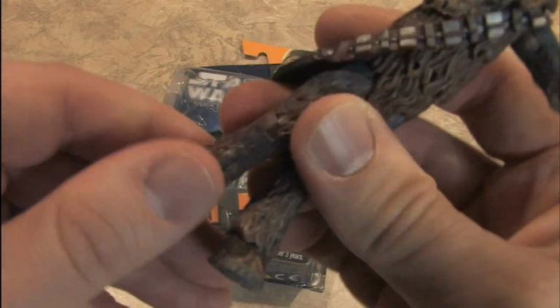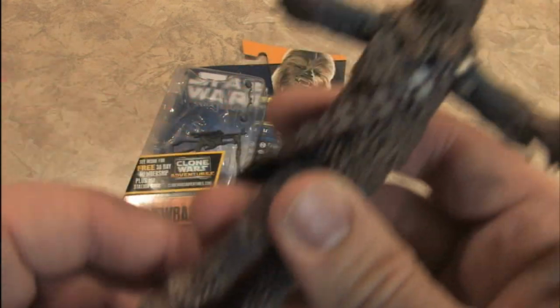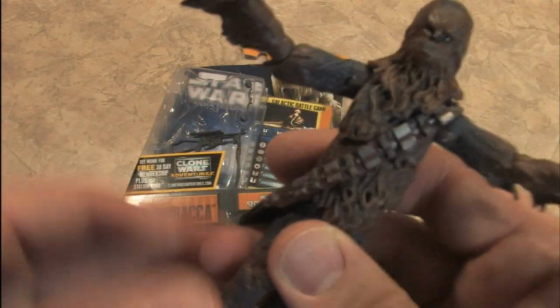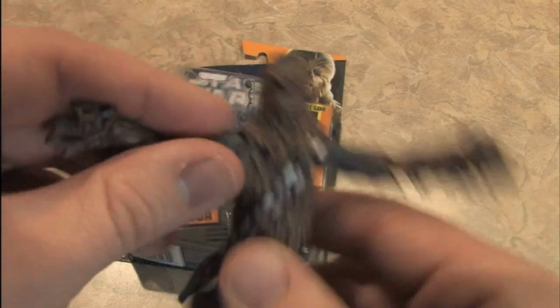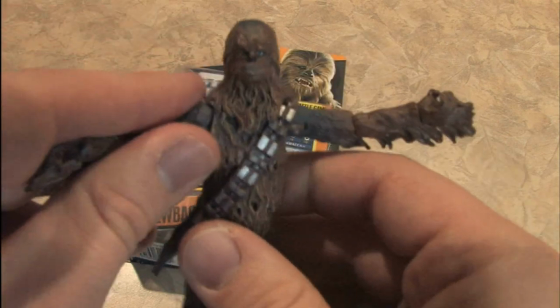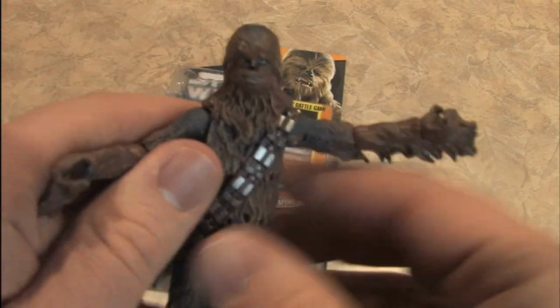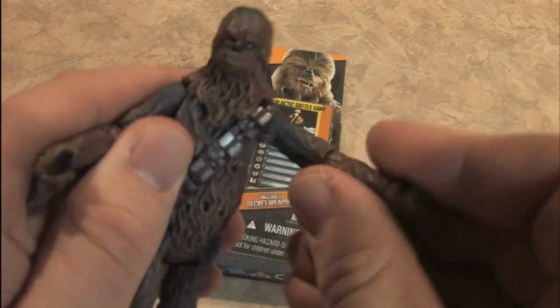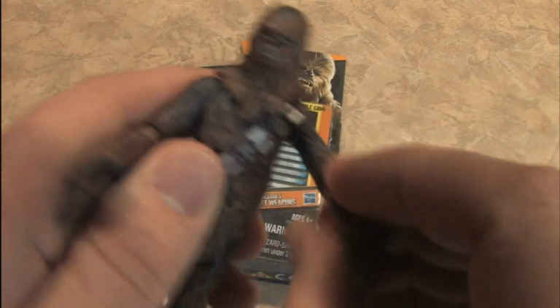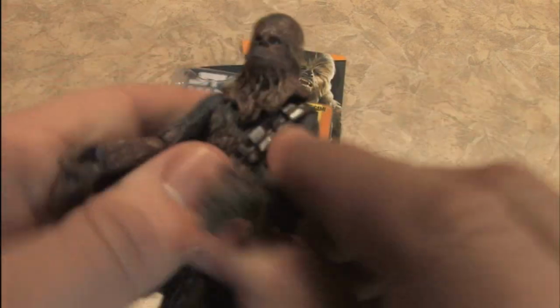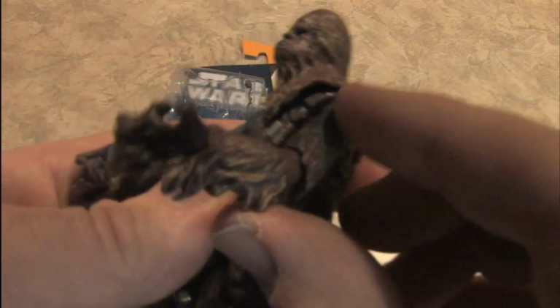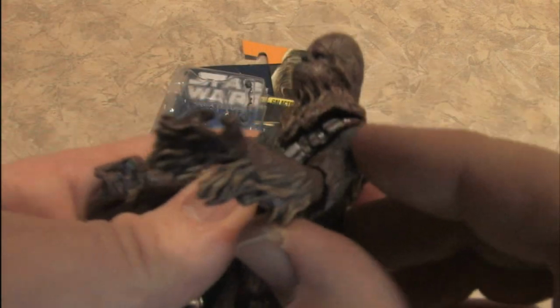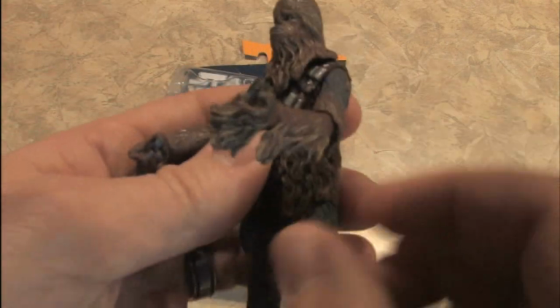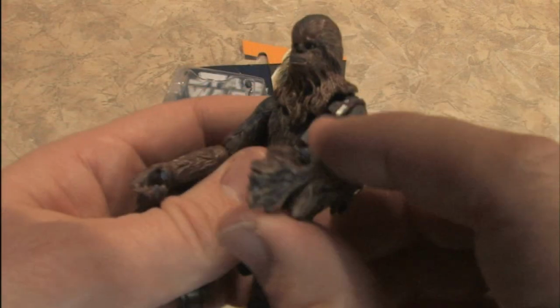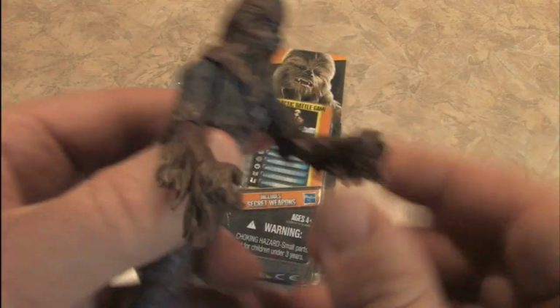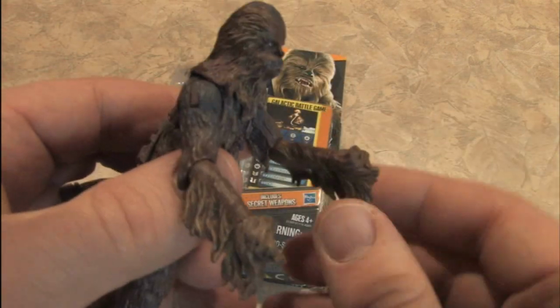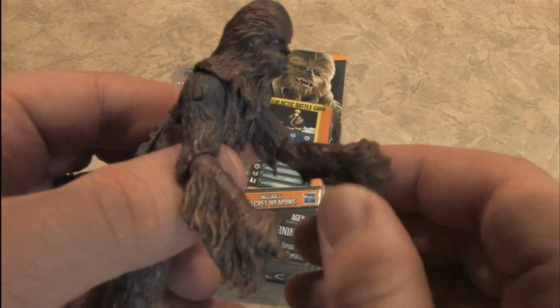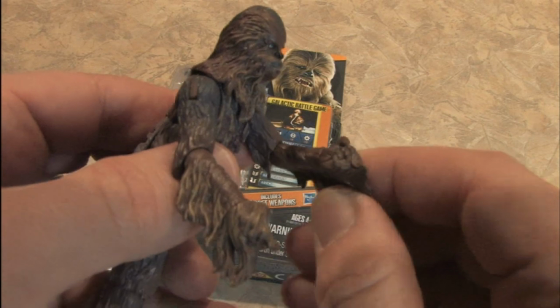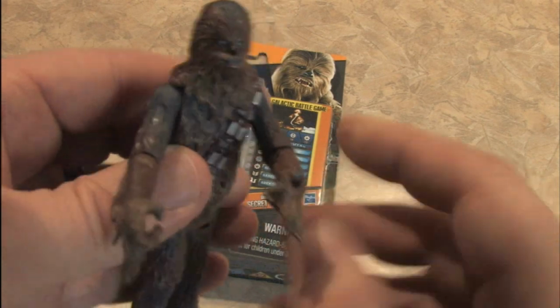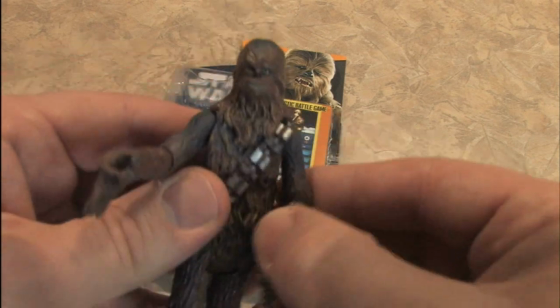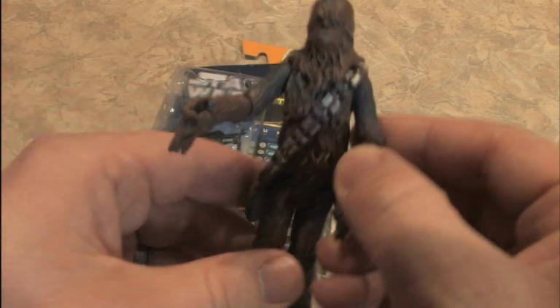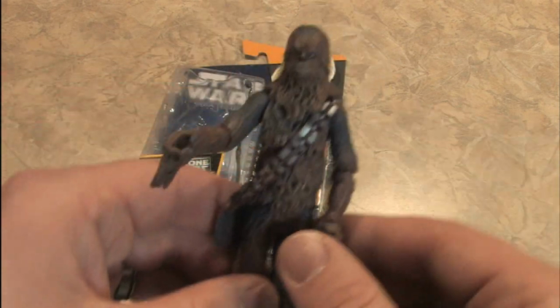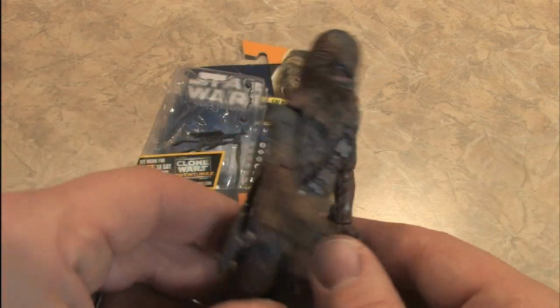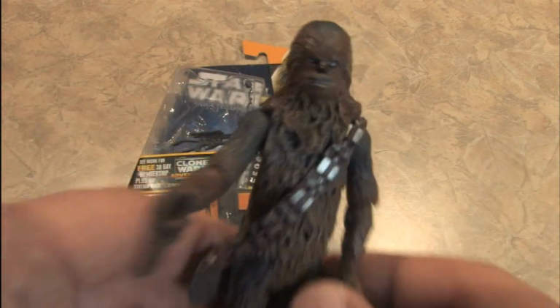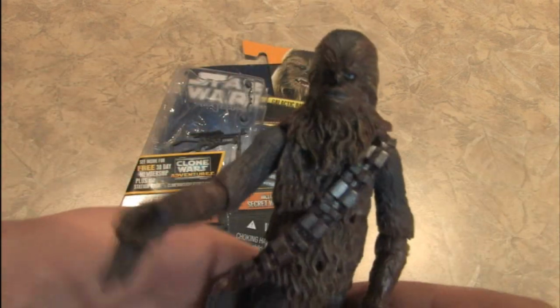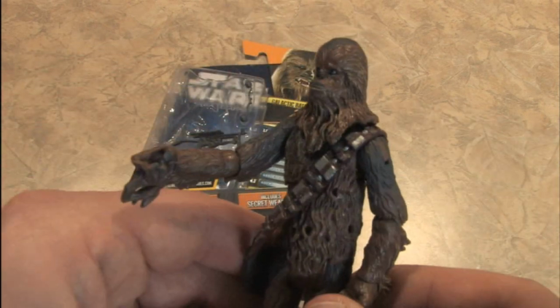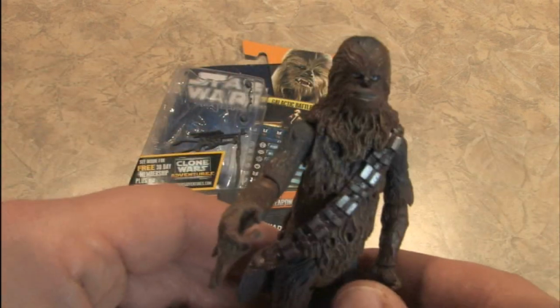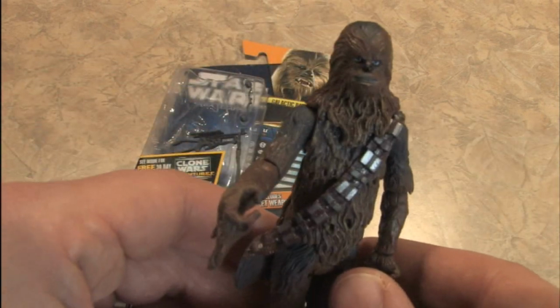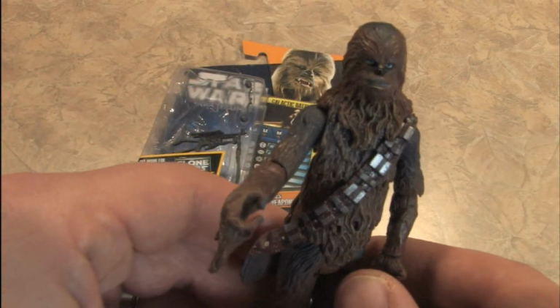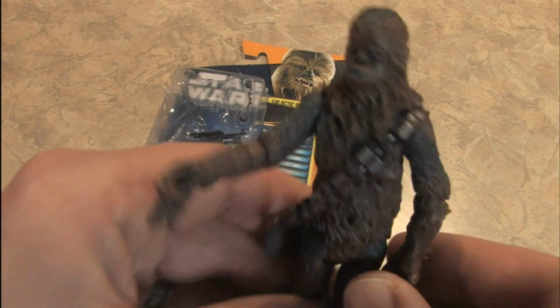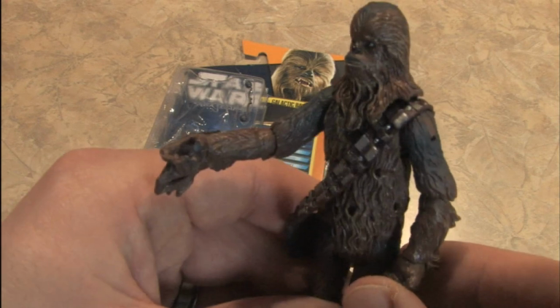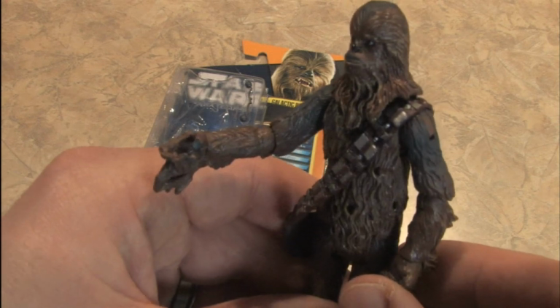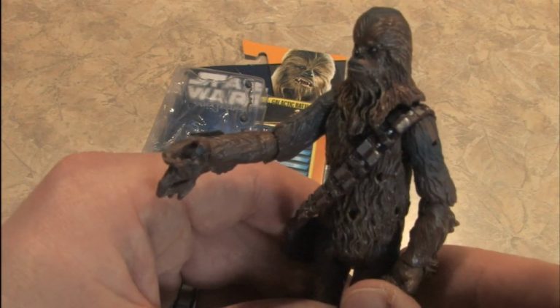There's nice molding on this one. It actually looks like Chewbacca. The arms are kind of weird because, you know, it's plastic hair. But looks nice for an action figure, no doubt about that.